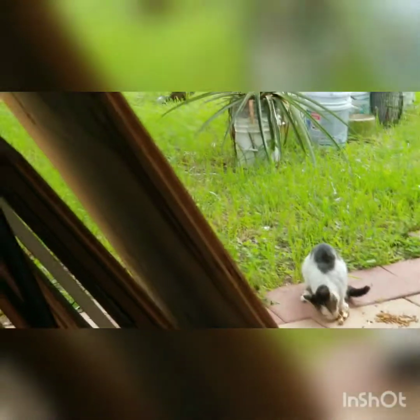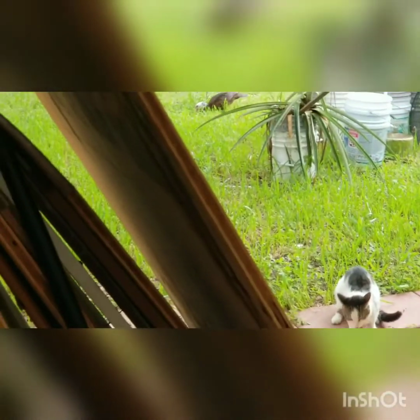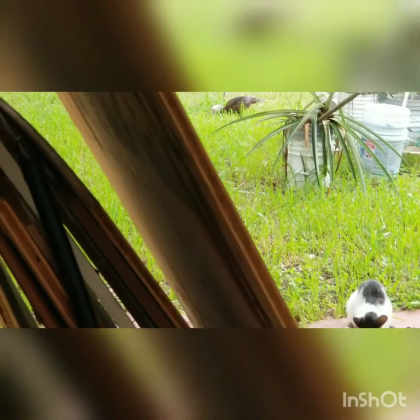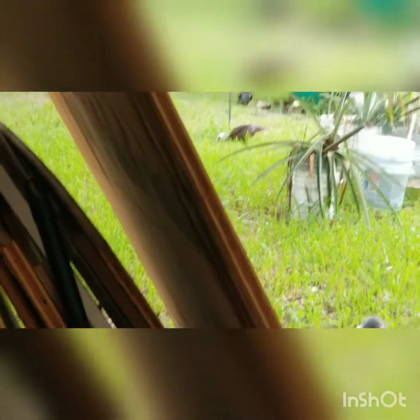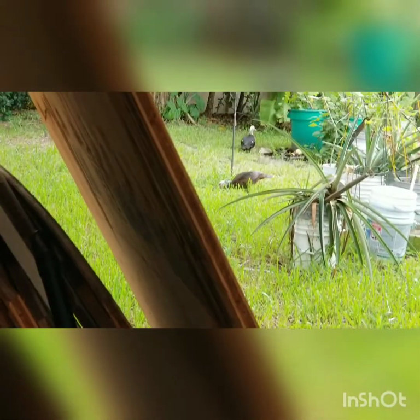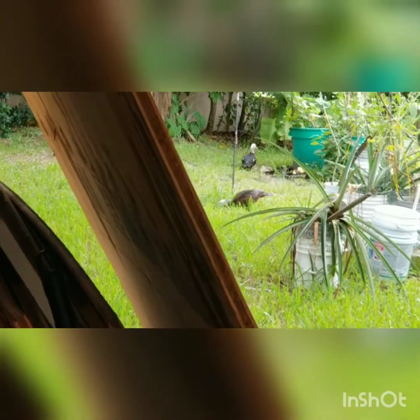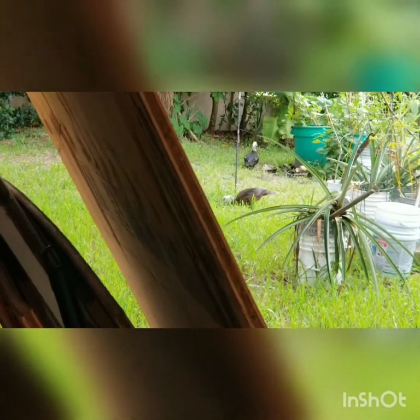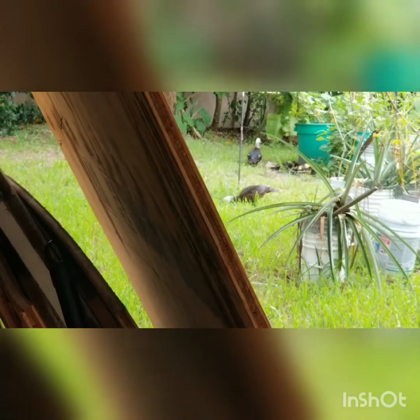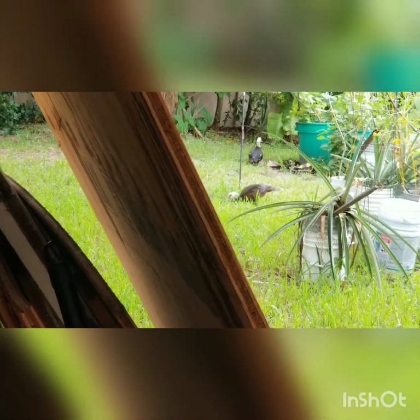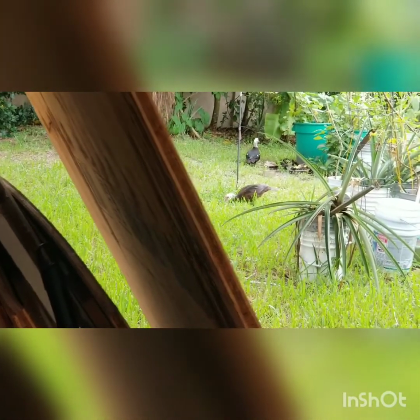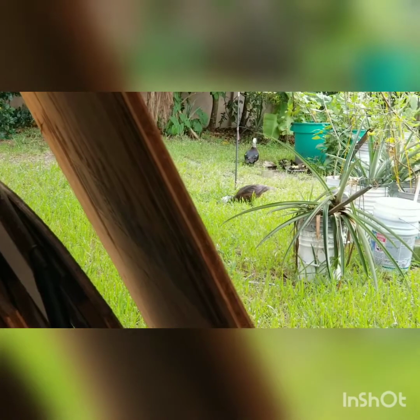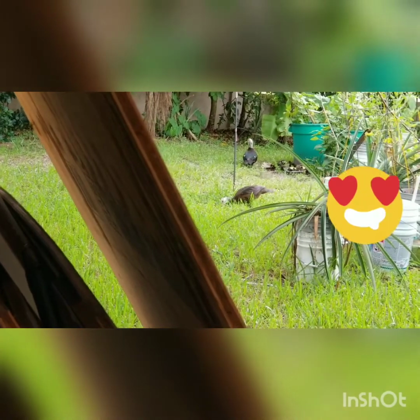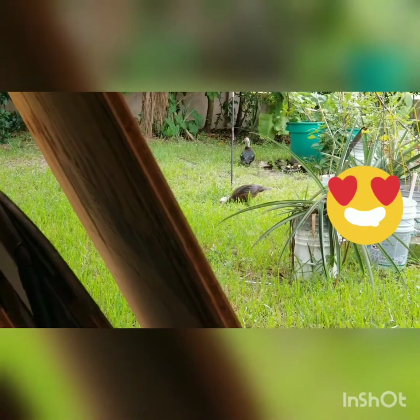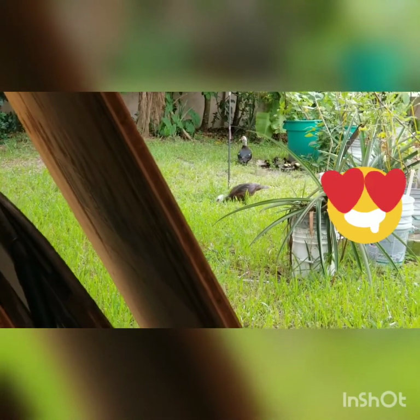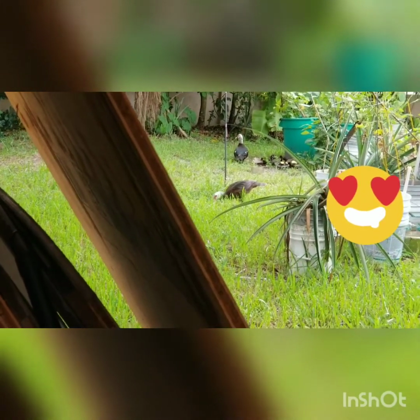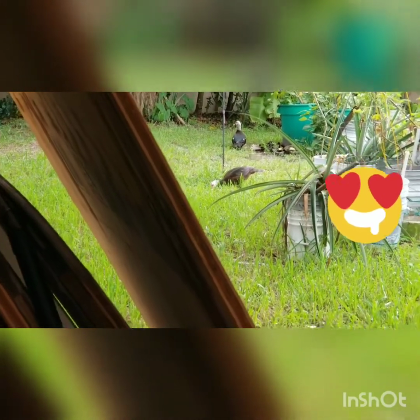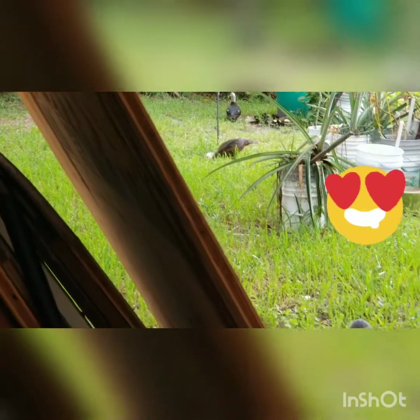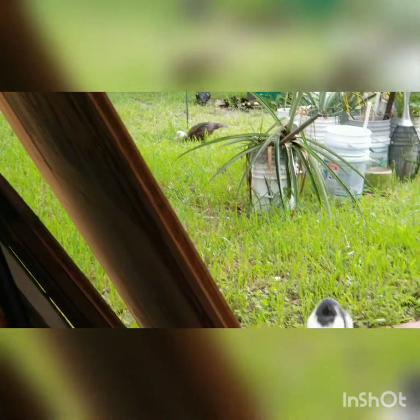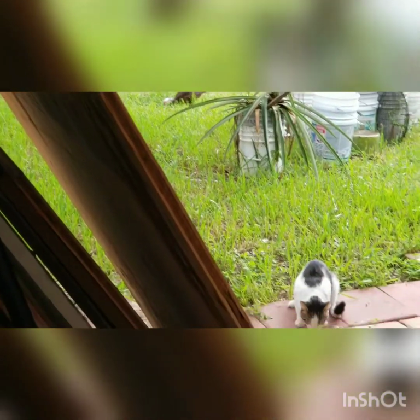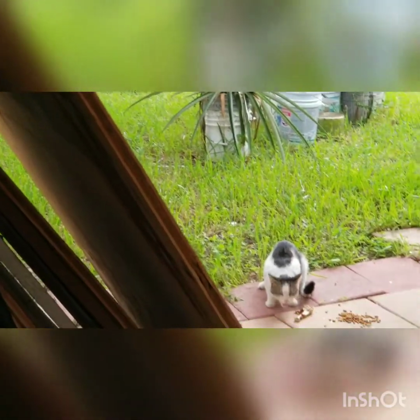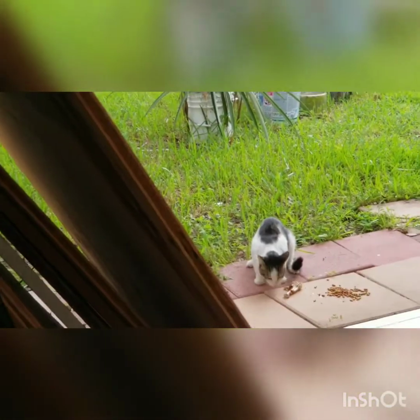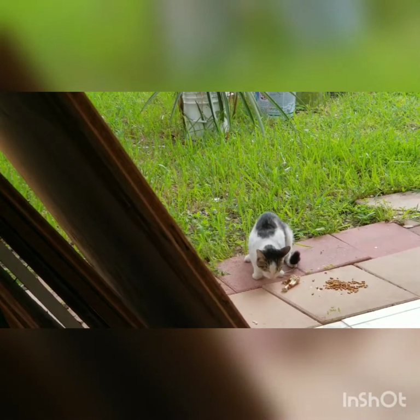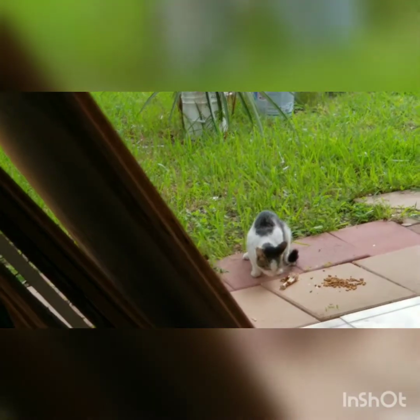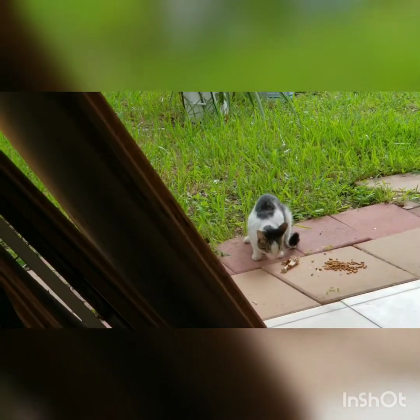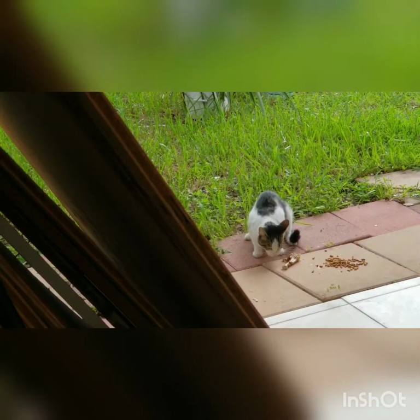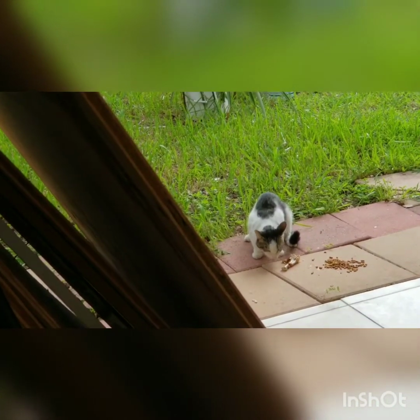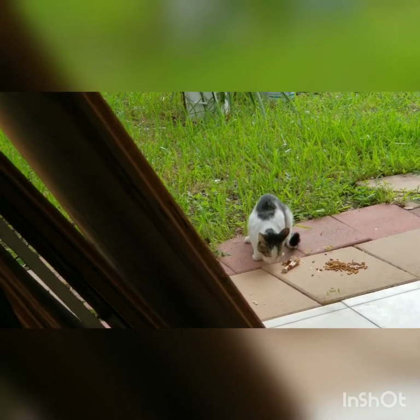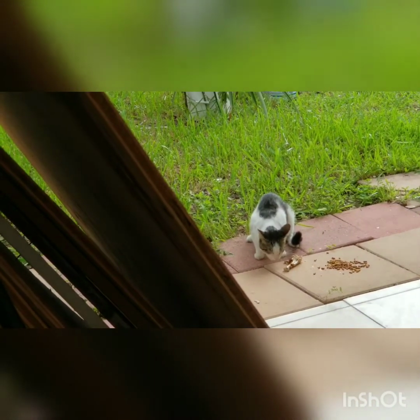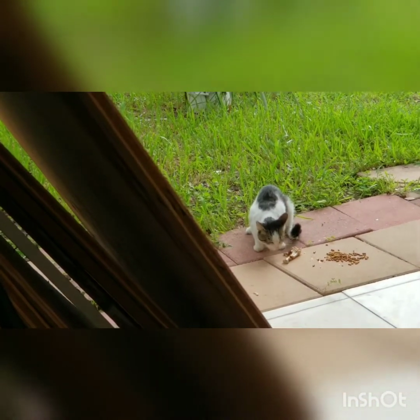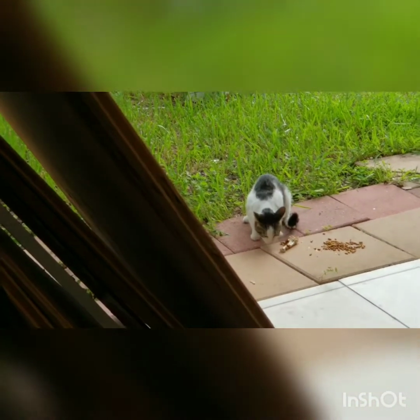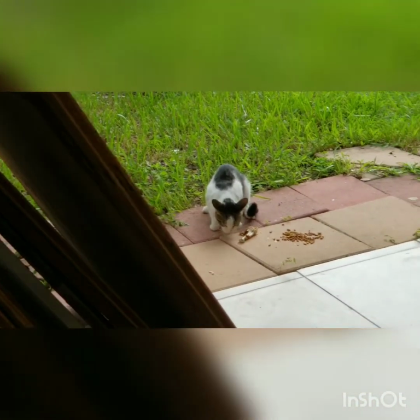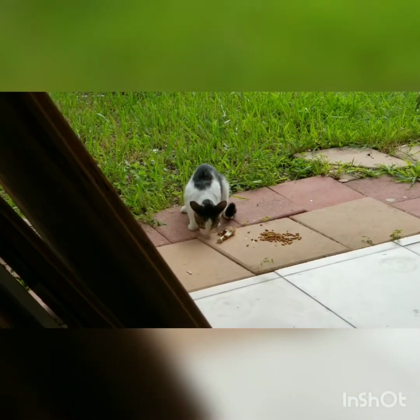Look at the dachshunds out there — they're drinking the water, they're eating the food, they're eating the cat food. They eat everything. He's not a big eater, so I'll give him a chicken mix.